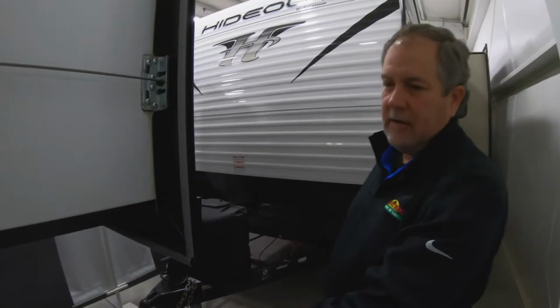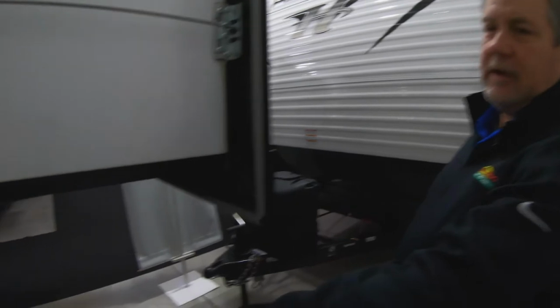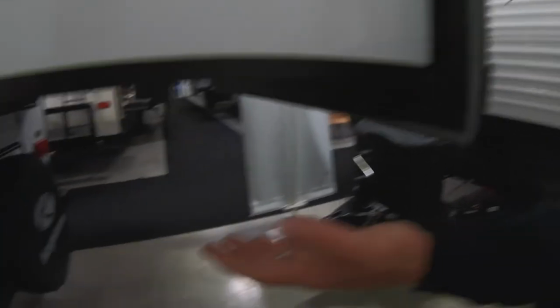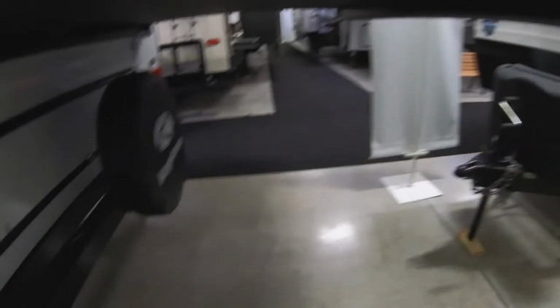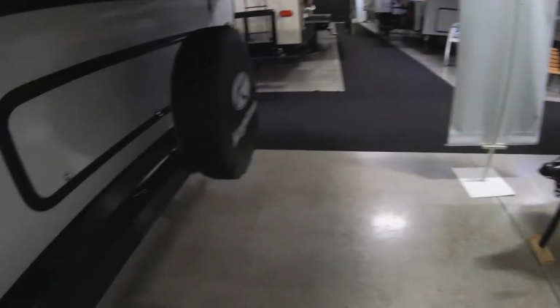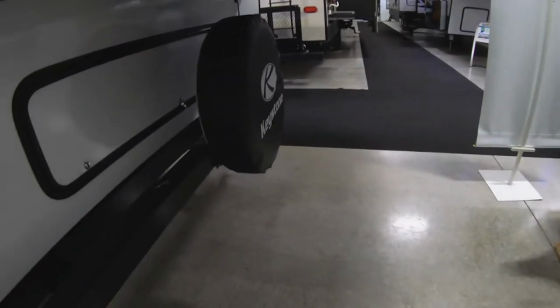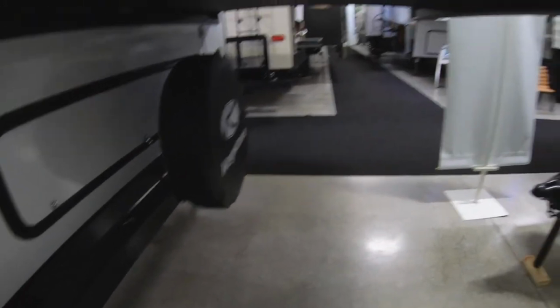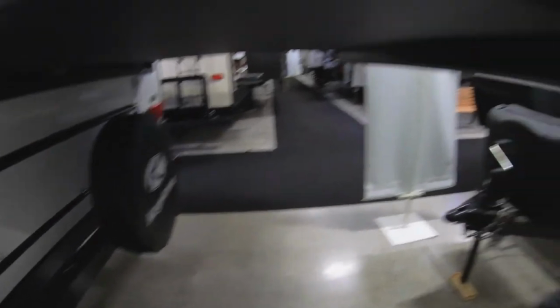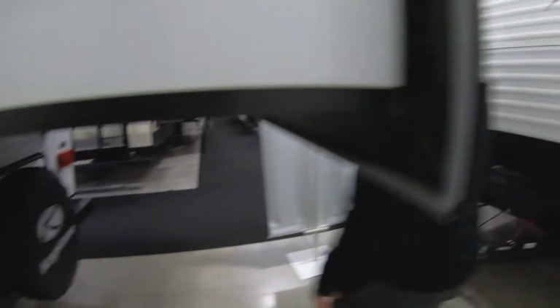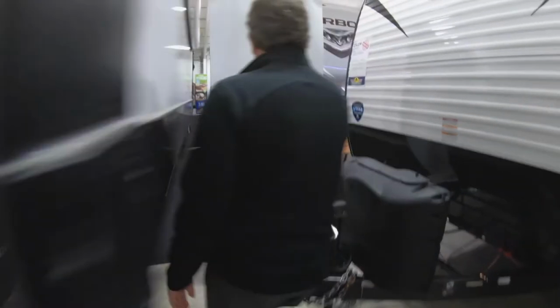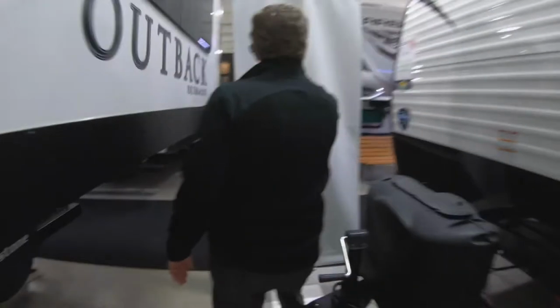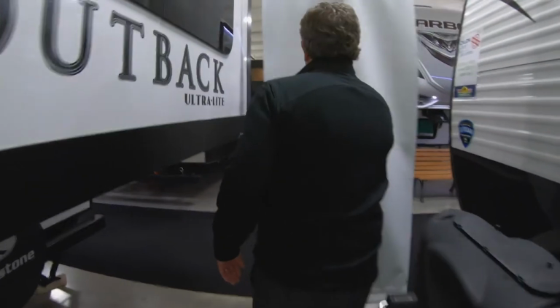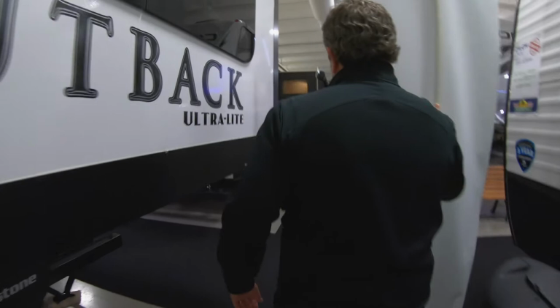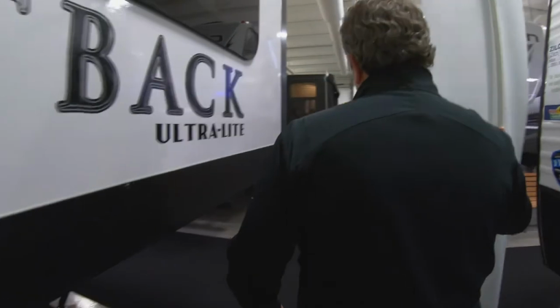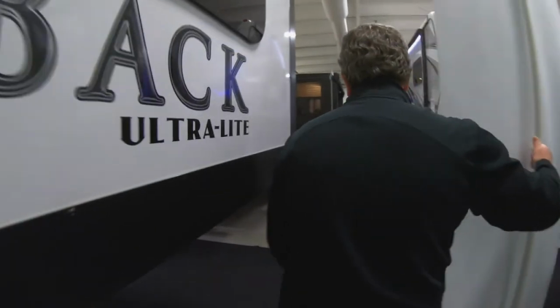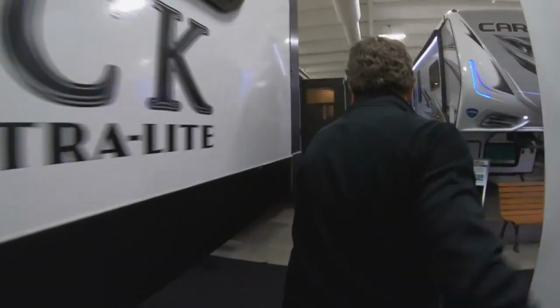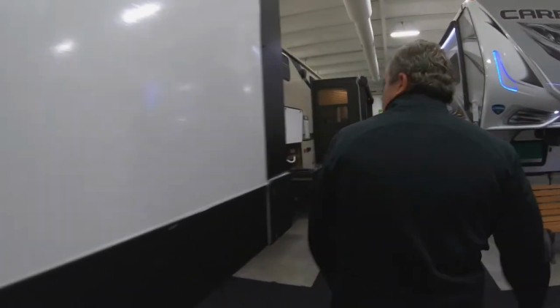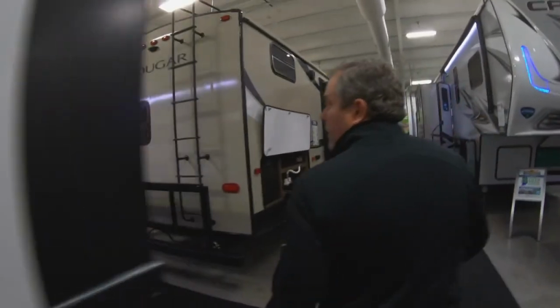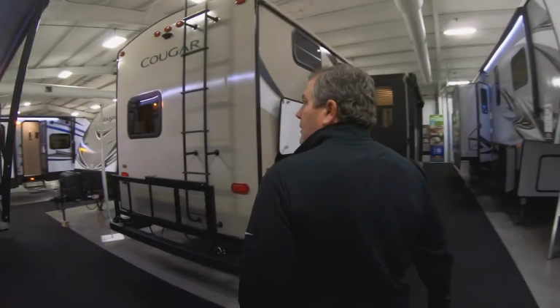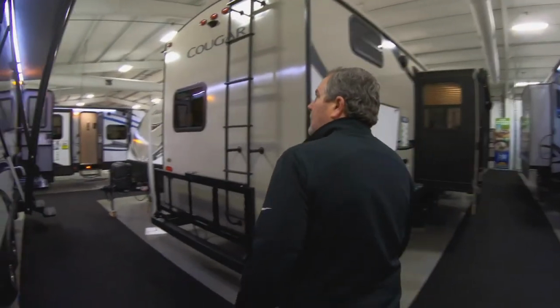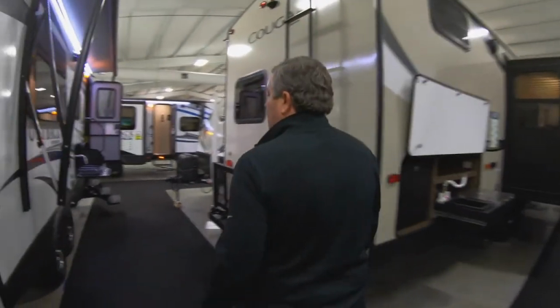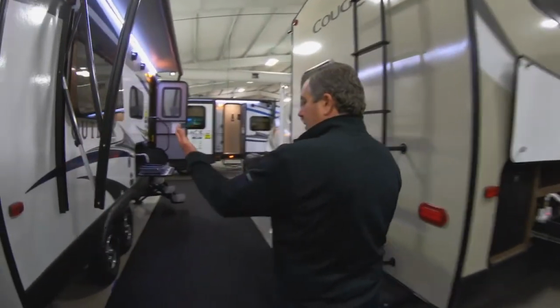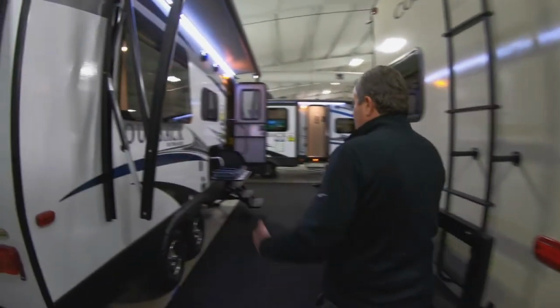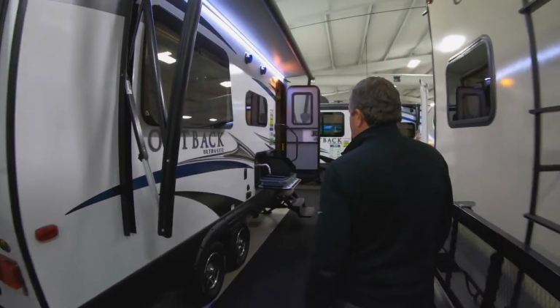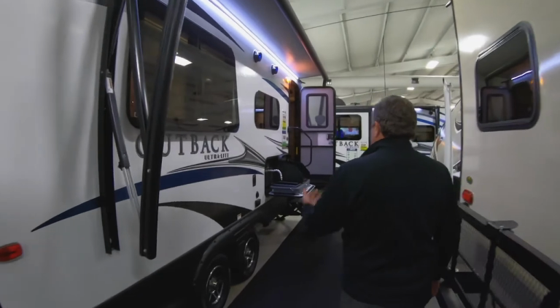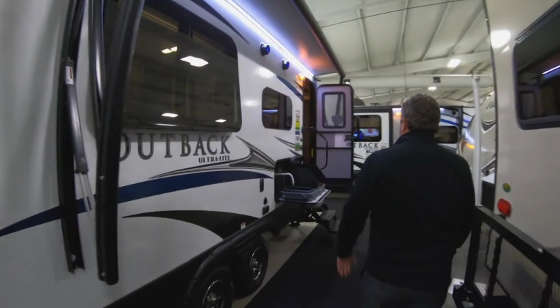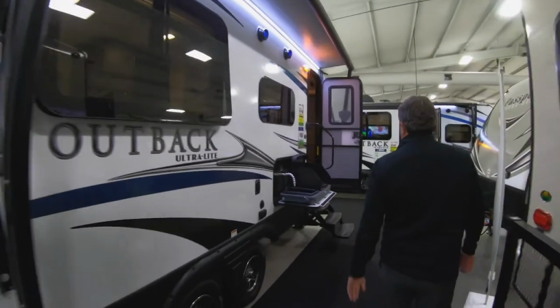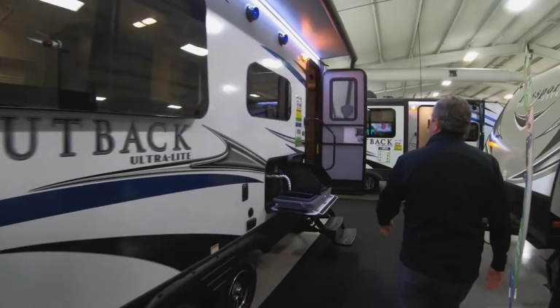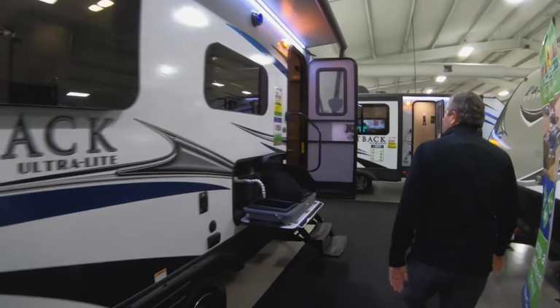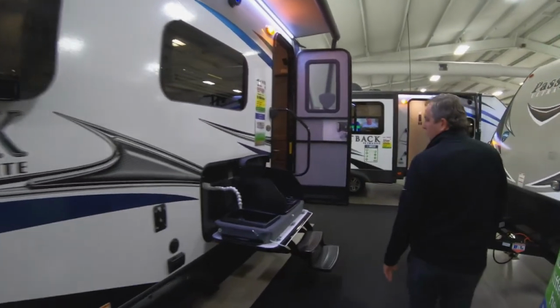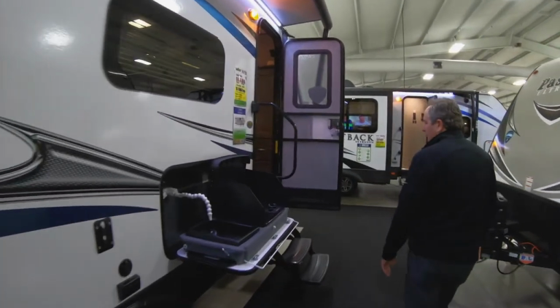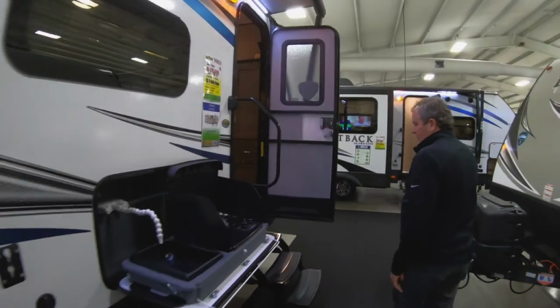And if you look here, a little bit more storage there as well. Frameless windows. It has a nice little camp kitchen. Let's go inside and take a look.